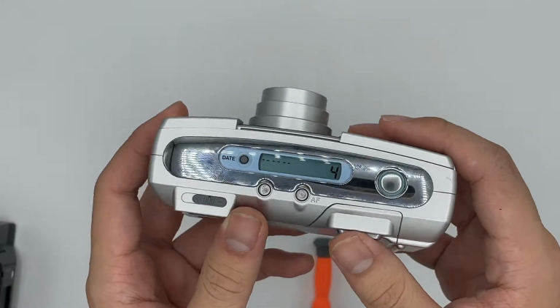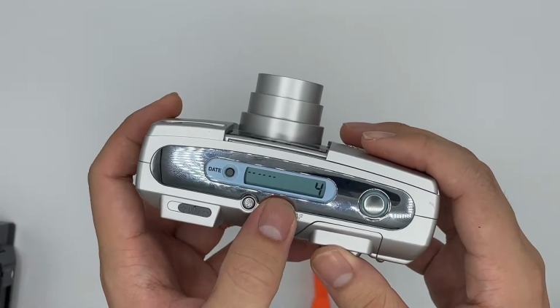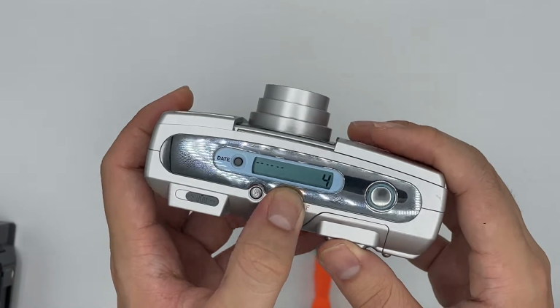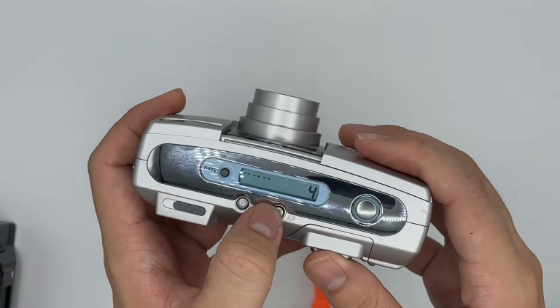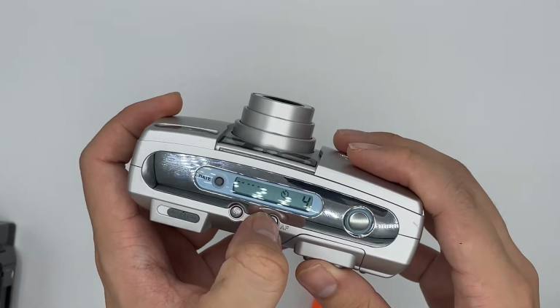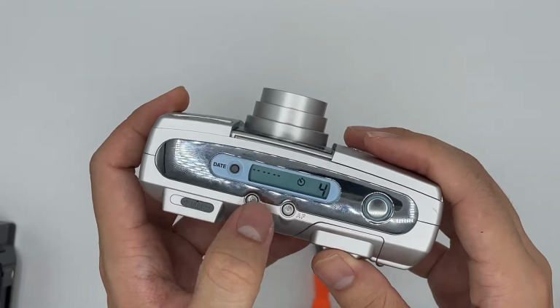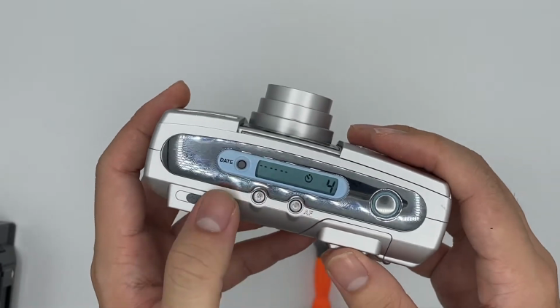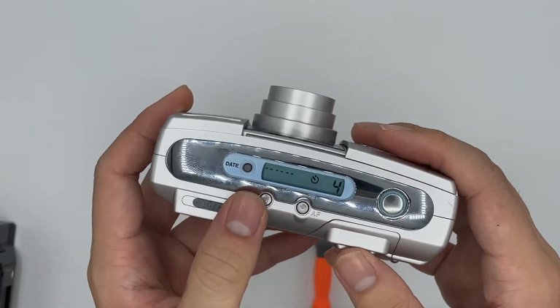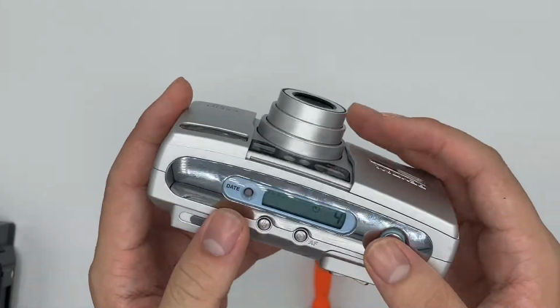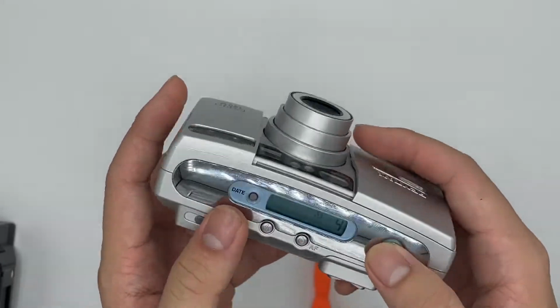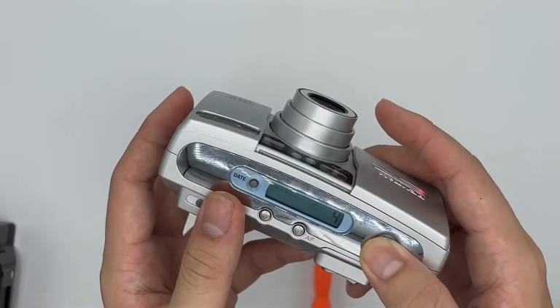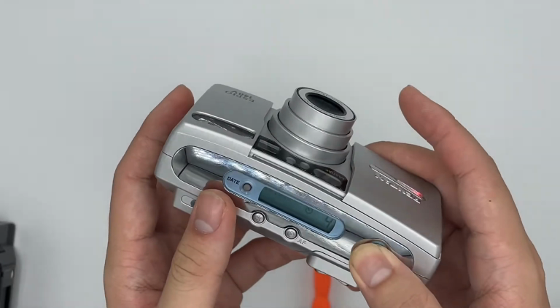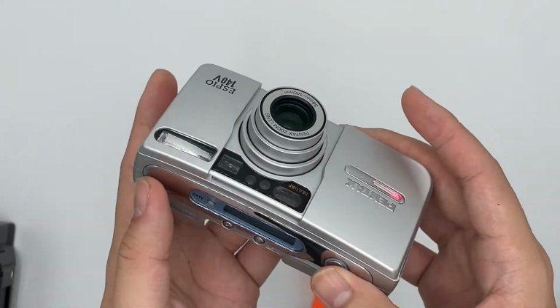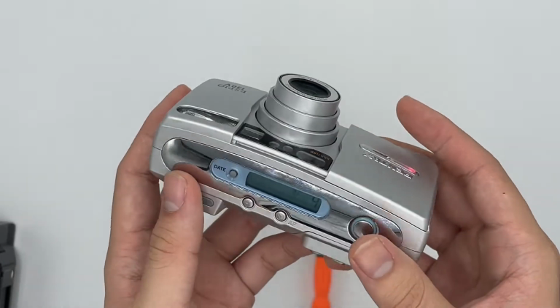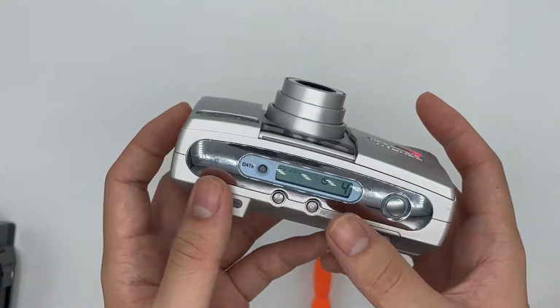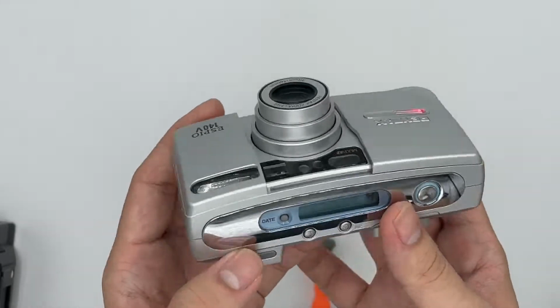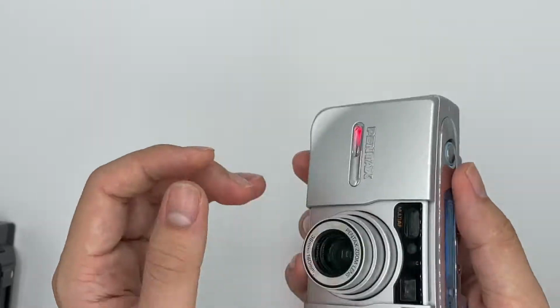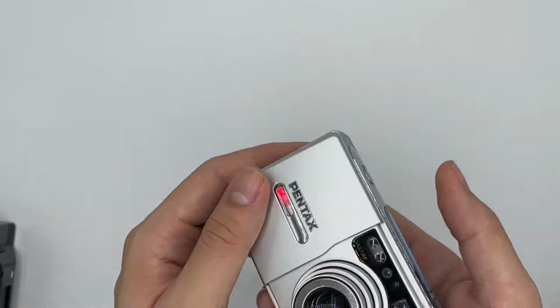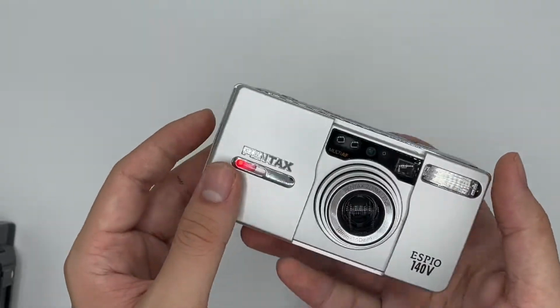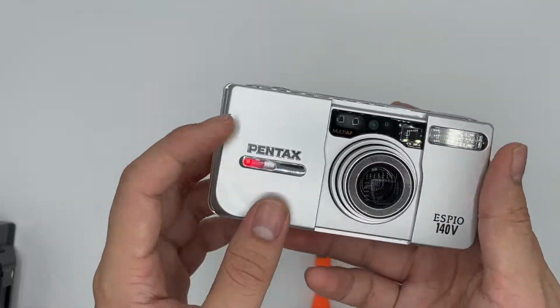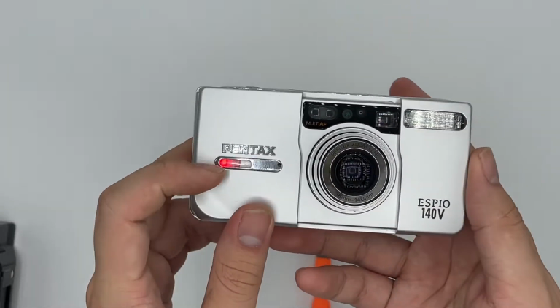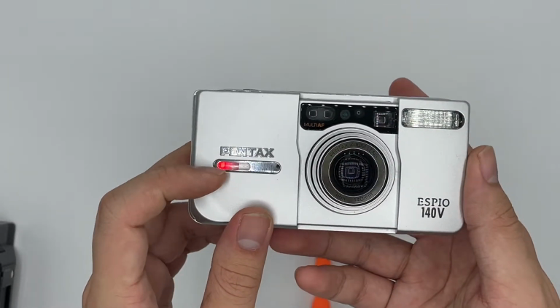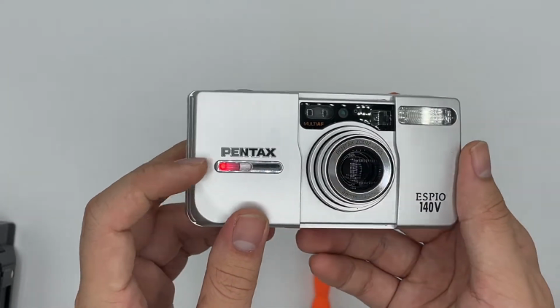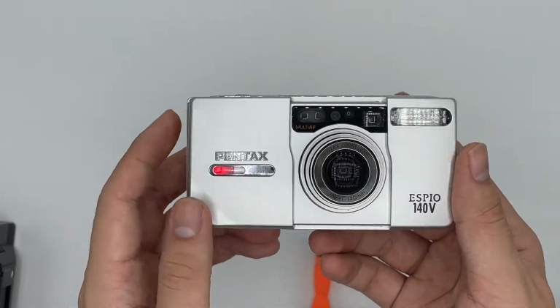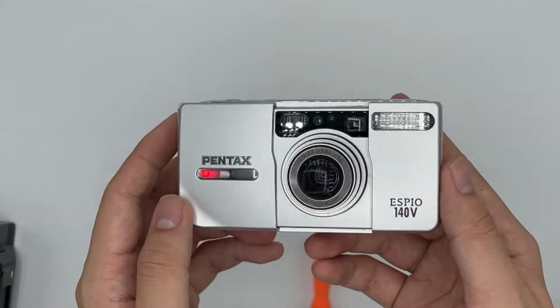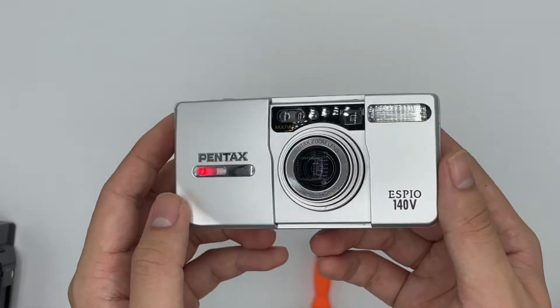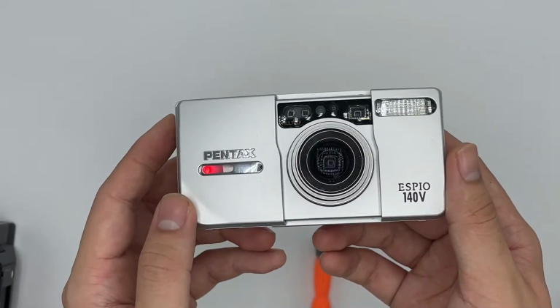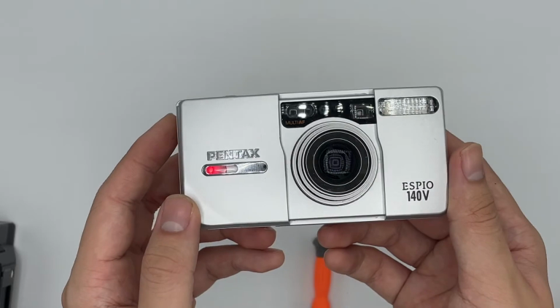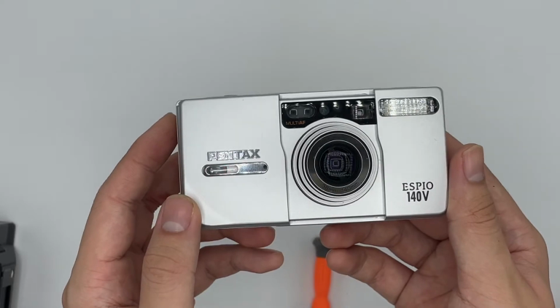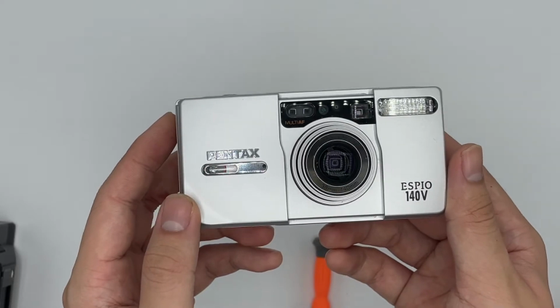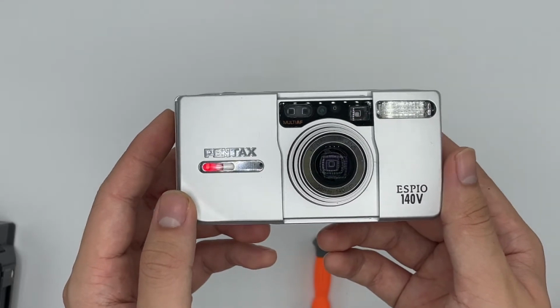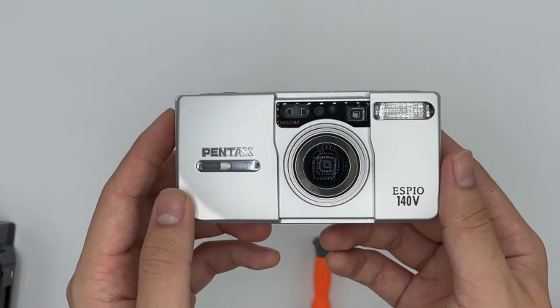Here is the flash, and this is the self-timer. After you select the self-timer, just press it and it will start to count down for 10 seconds. Then you just wait for it.